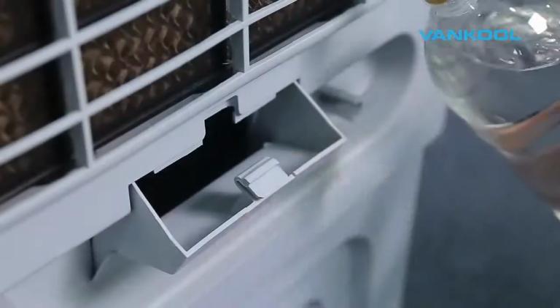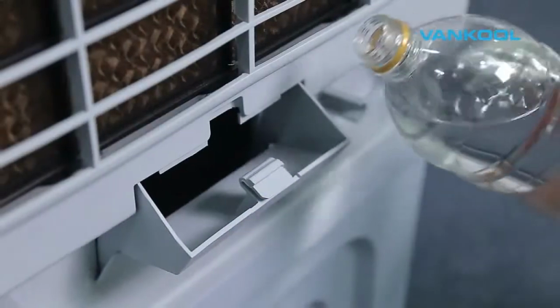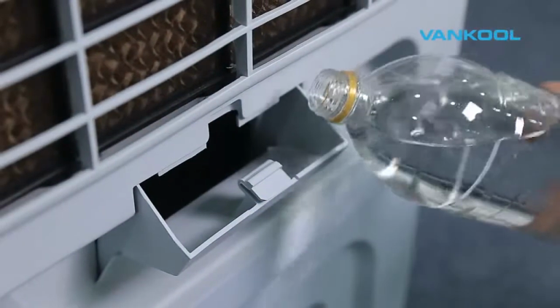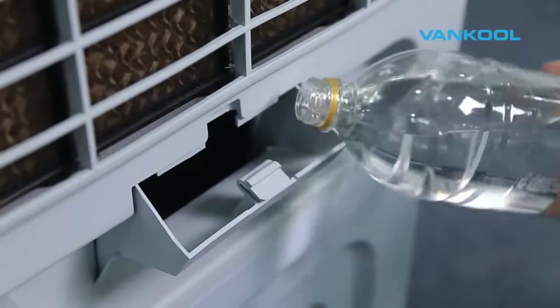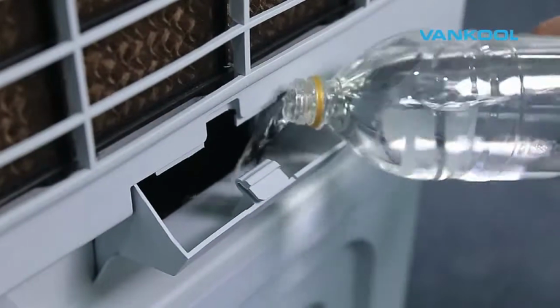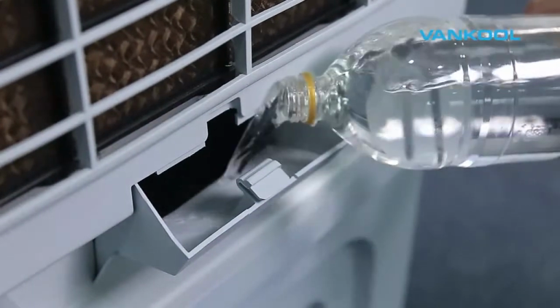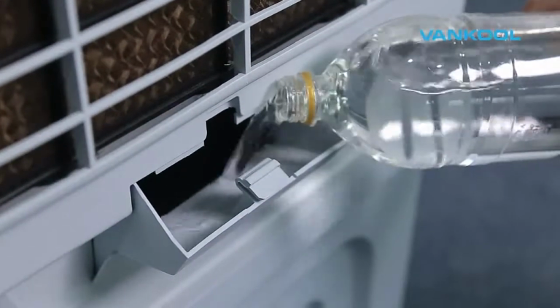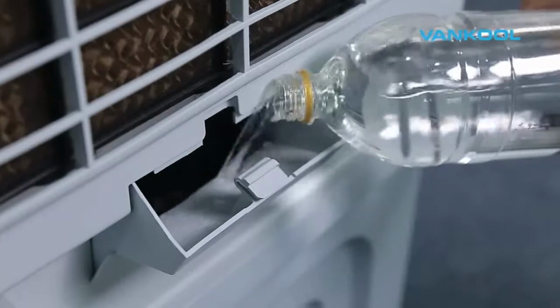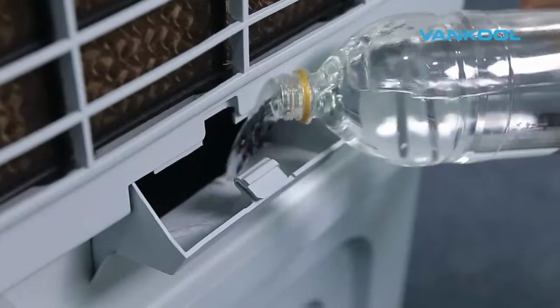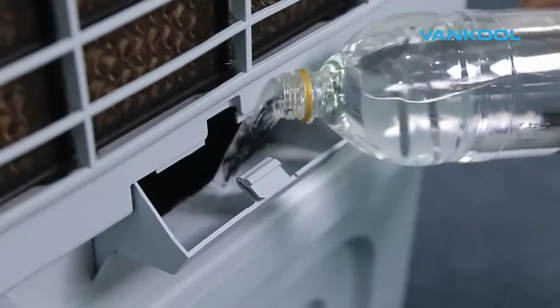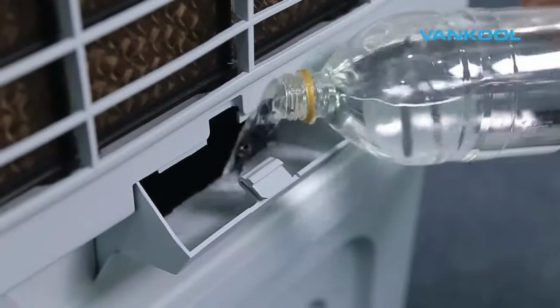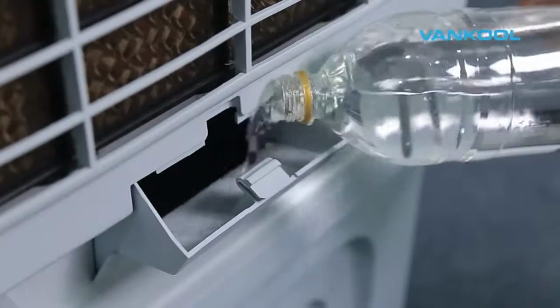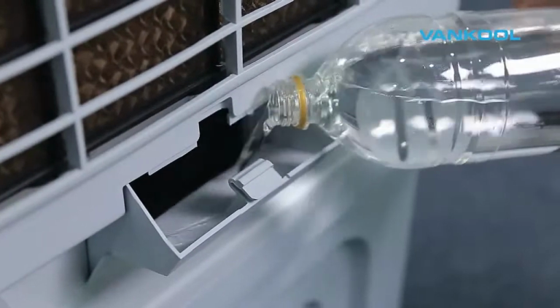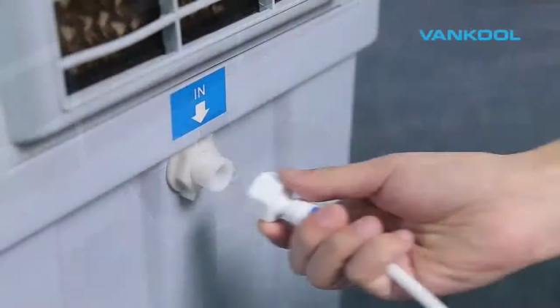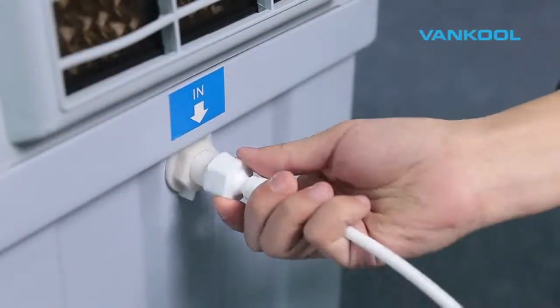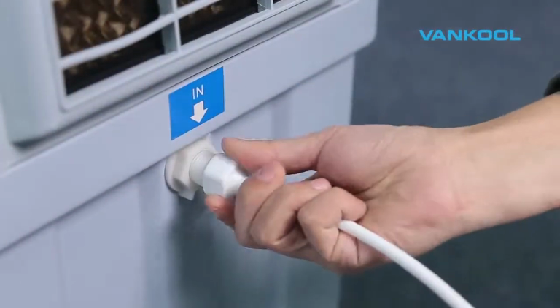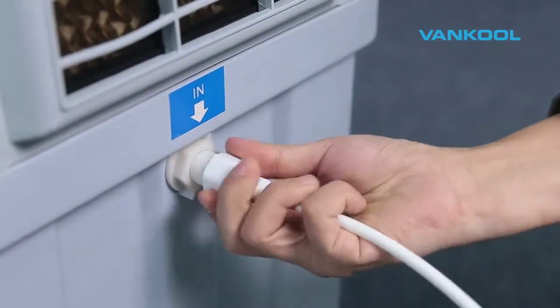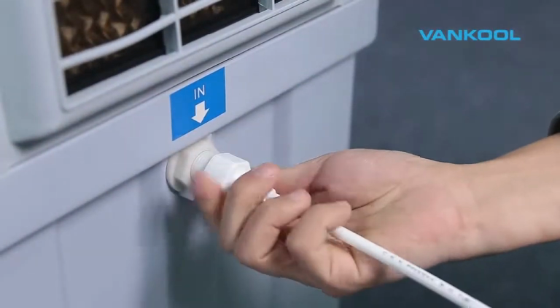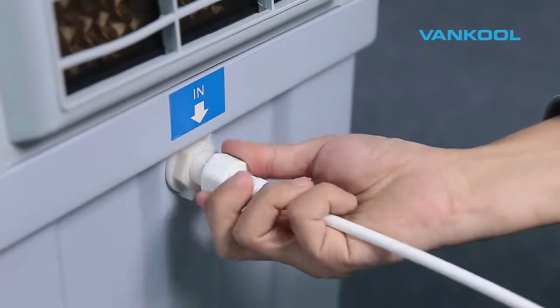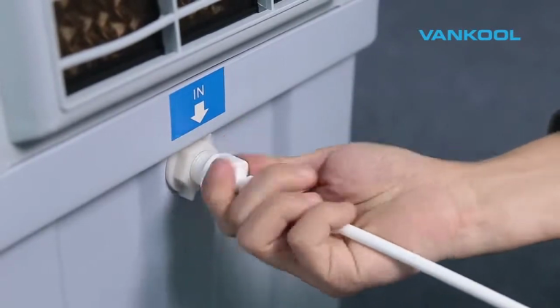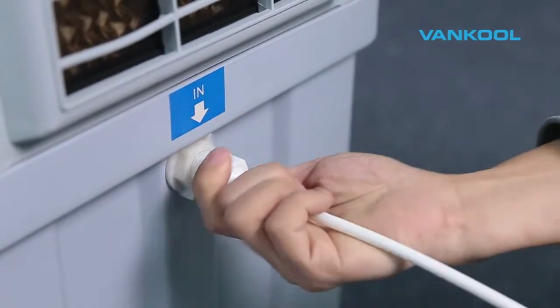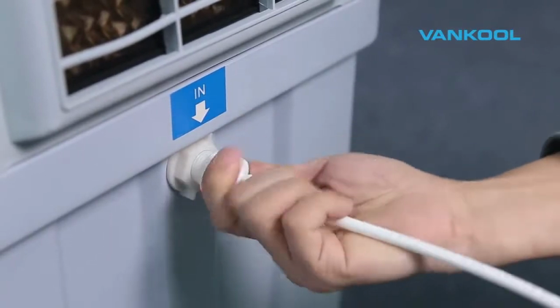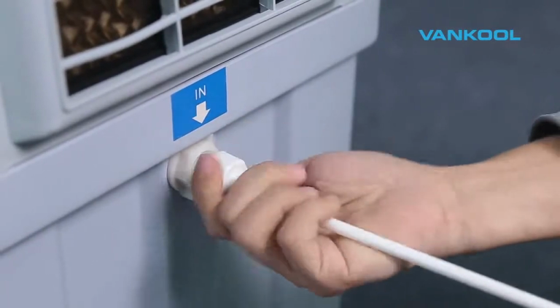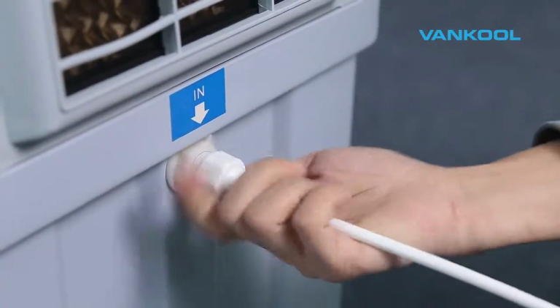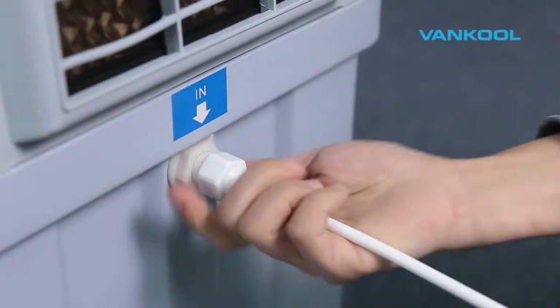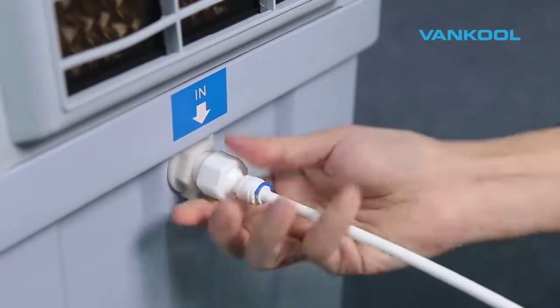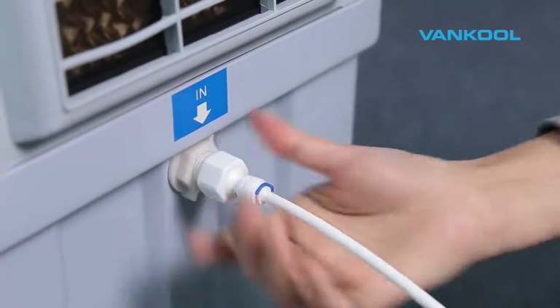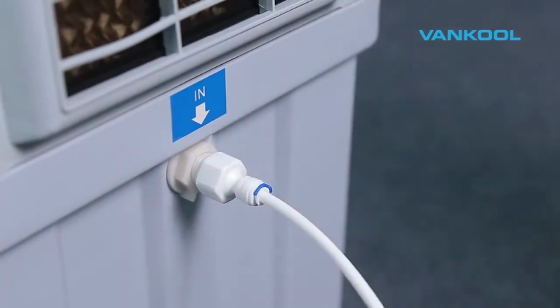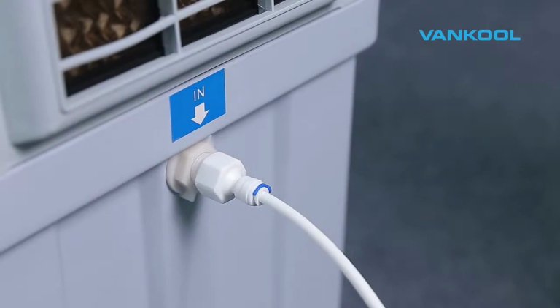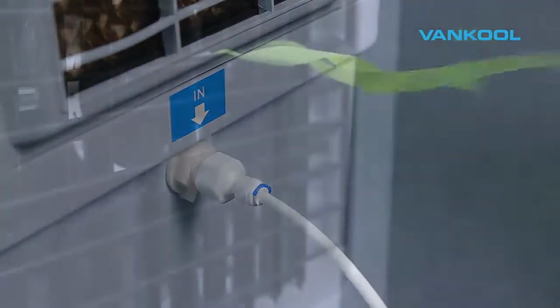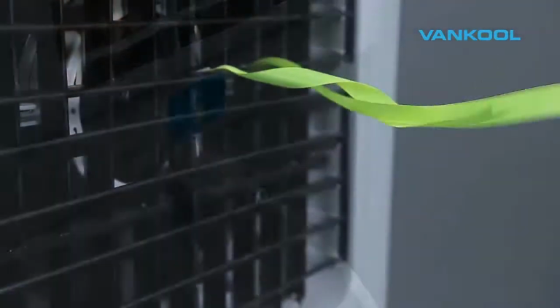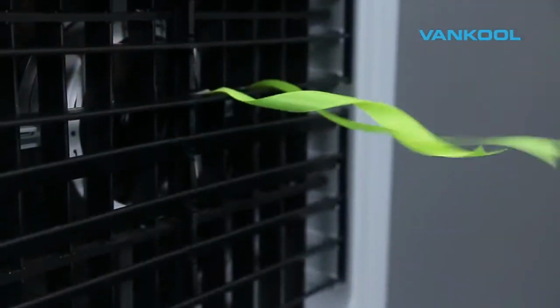The Vancoole evaporative air cooler is easy to set up and easy to use. Fill the water tank by pouring water at the back of the unit, or you can connect the hose to get an automatic water refill. Add ice for fast cooling if needed.